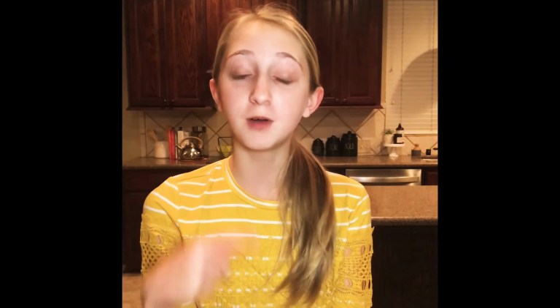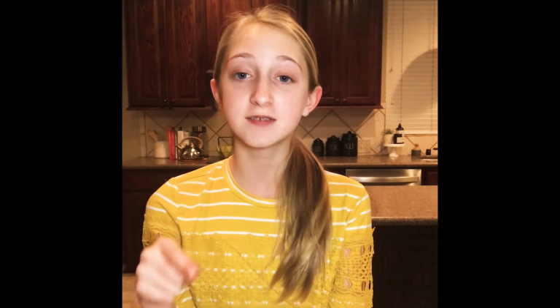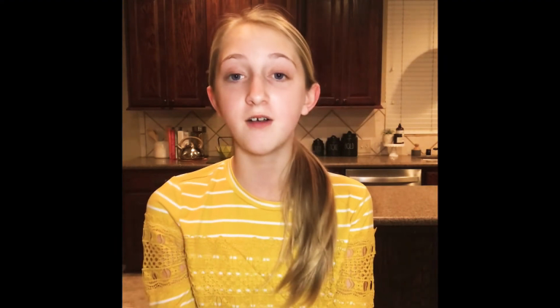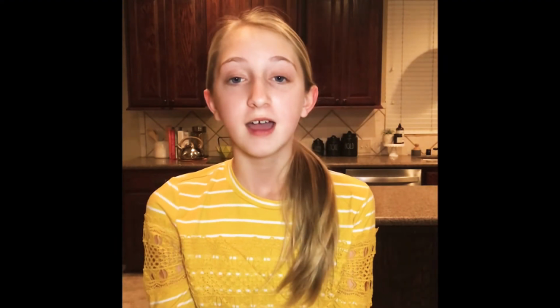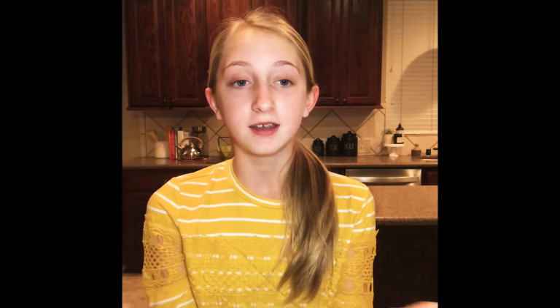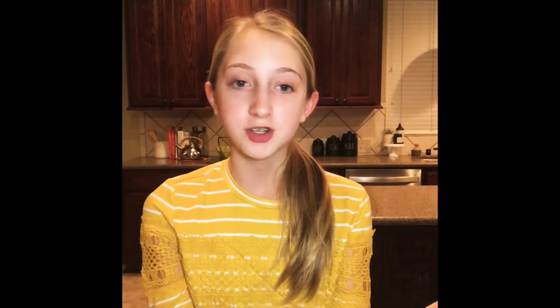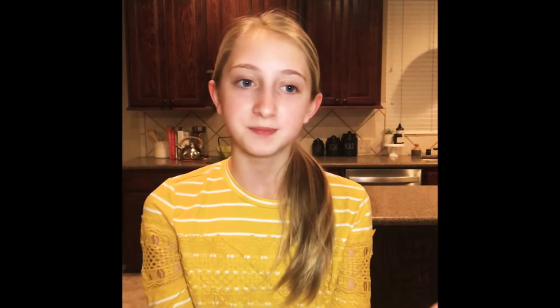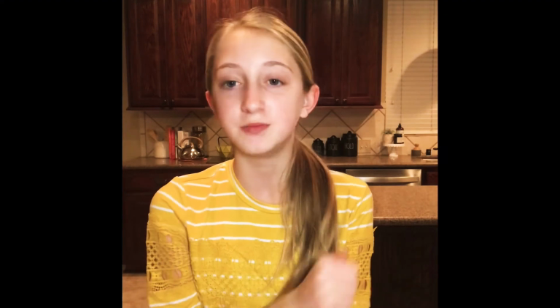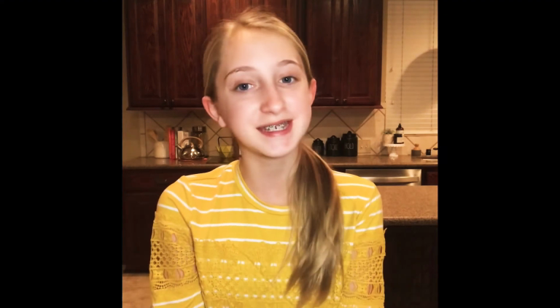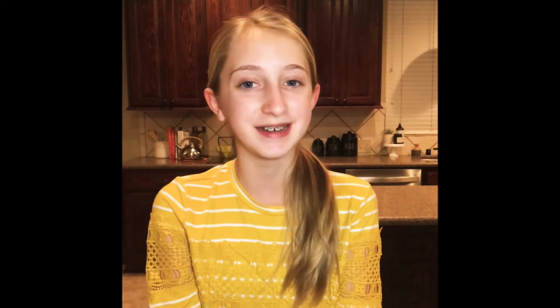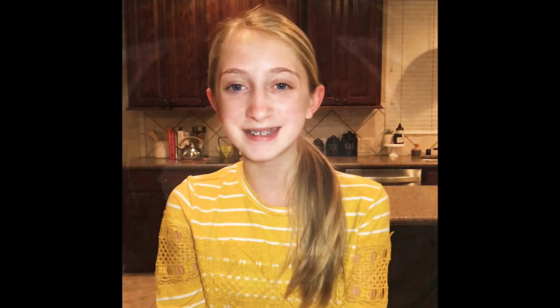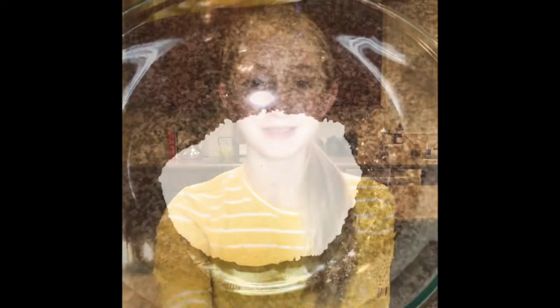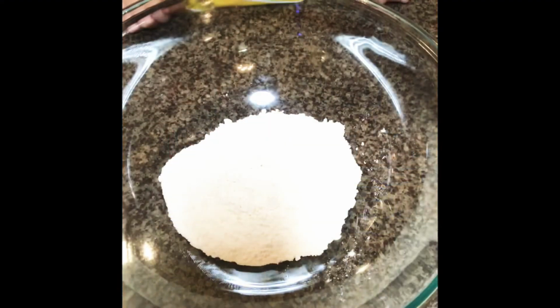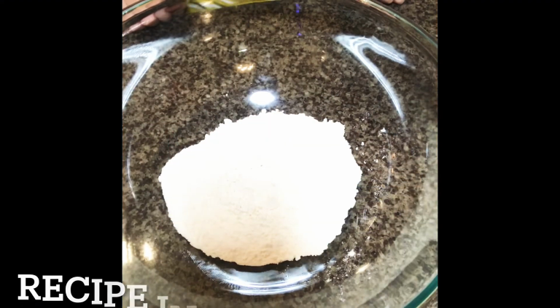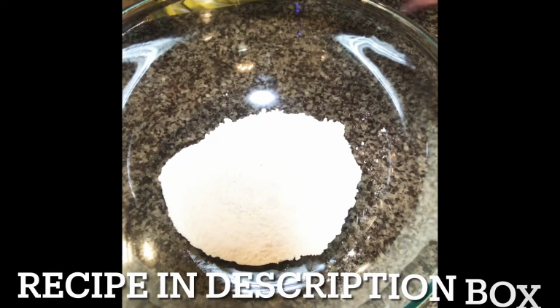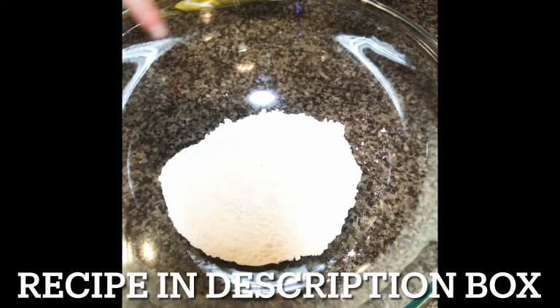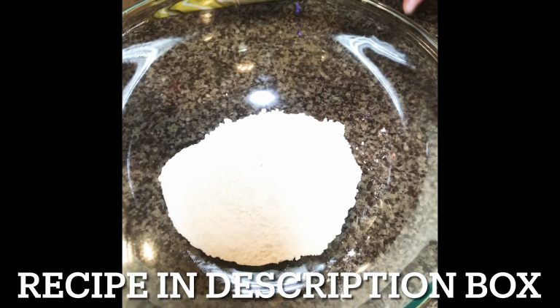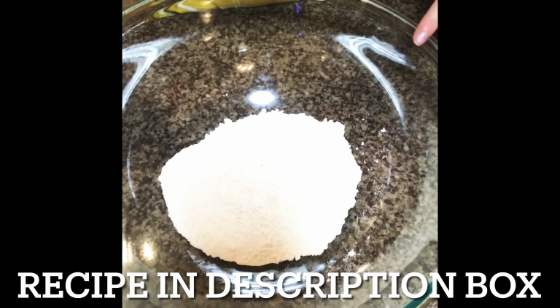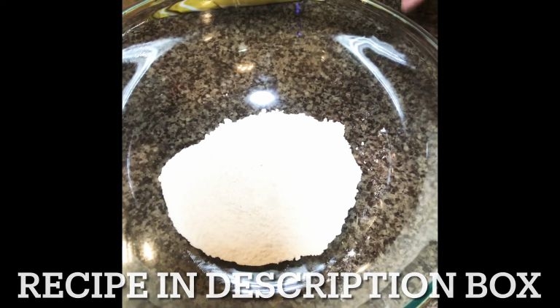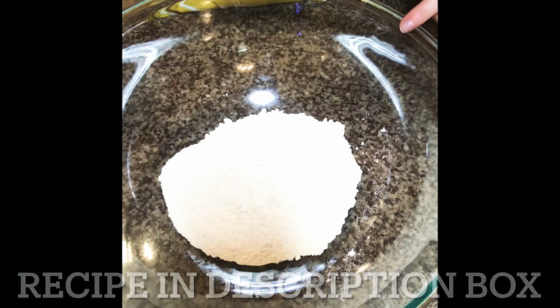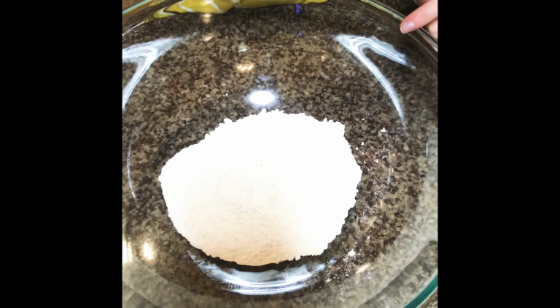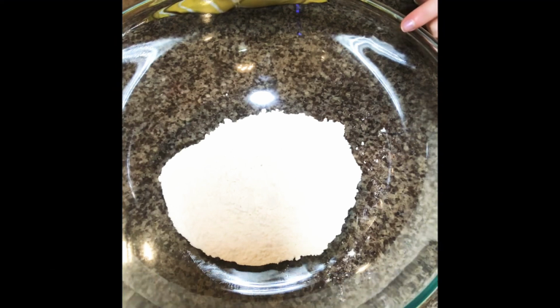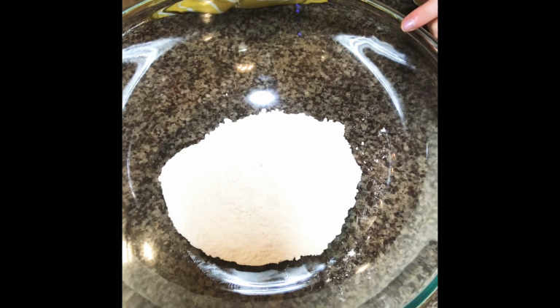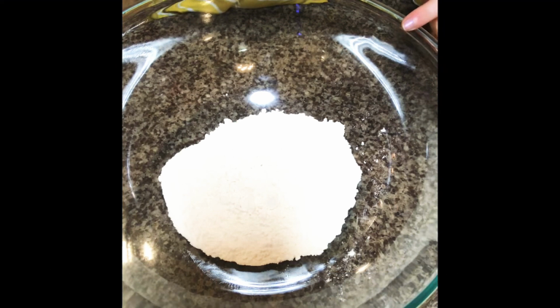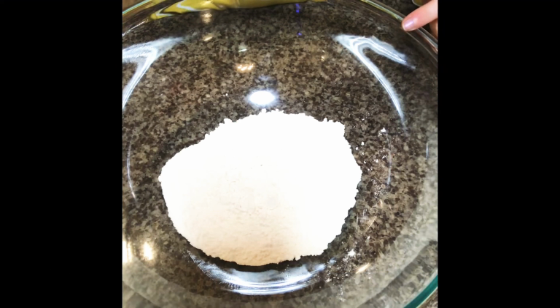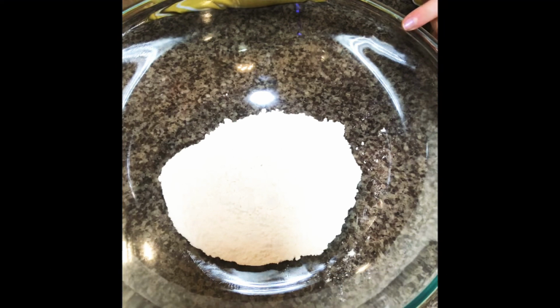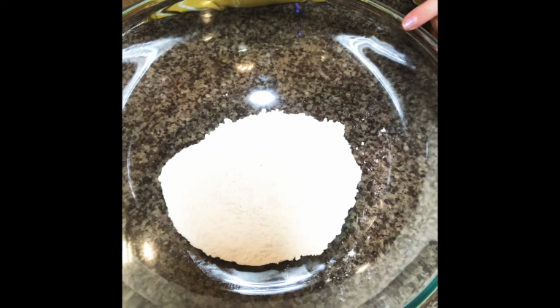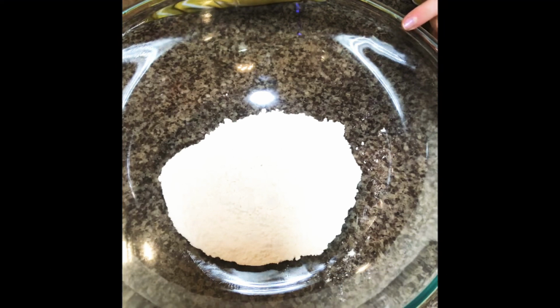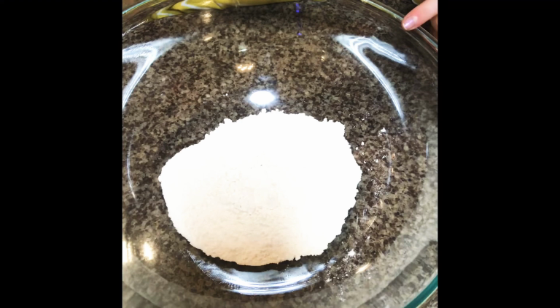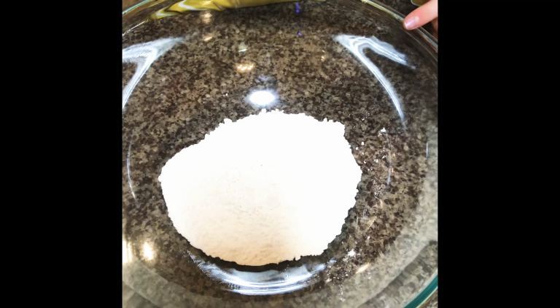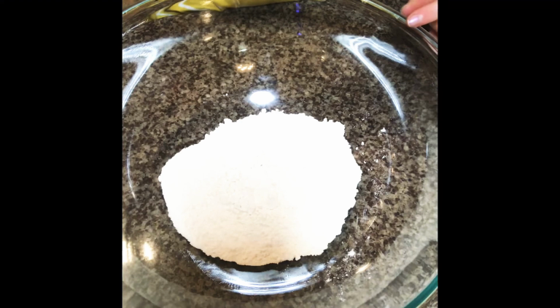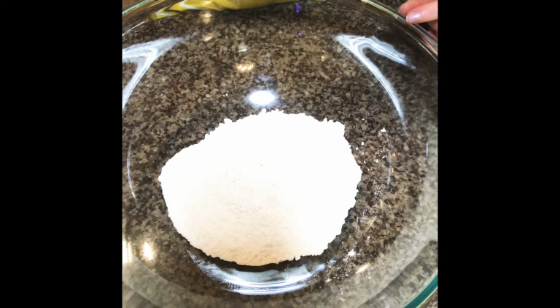So in a large bowl, combine flour, sugar, cocoa powder, powdered sugar, salt, and chocolate chips.